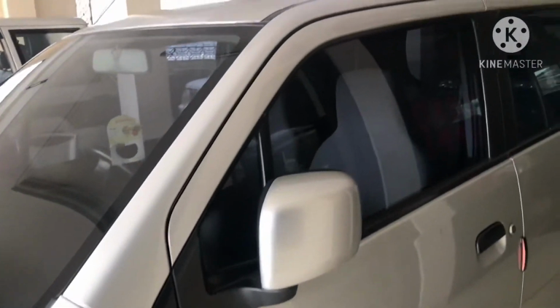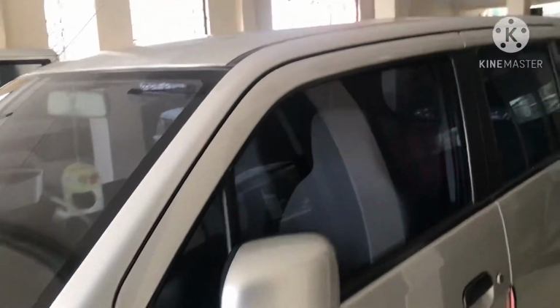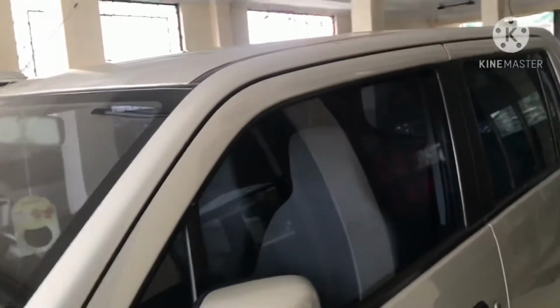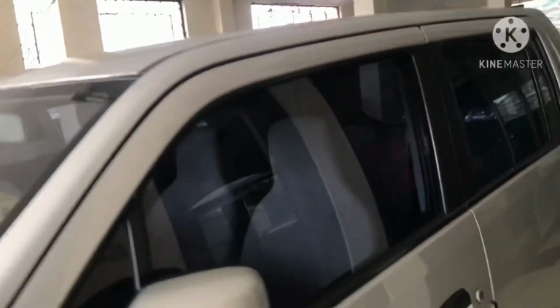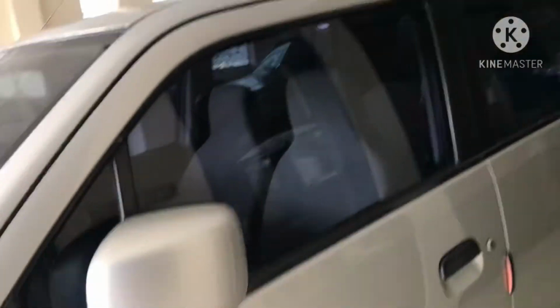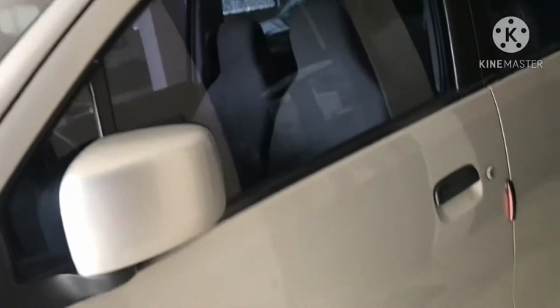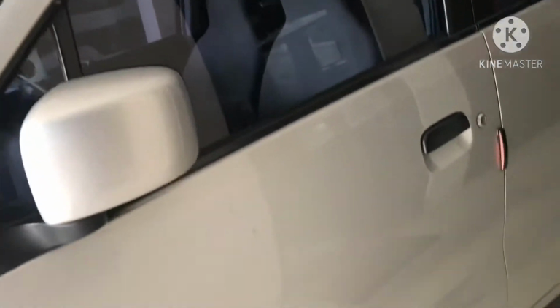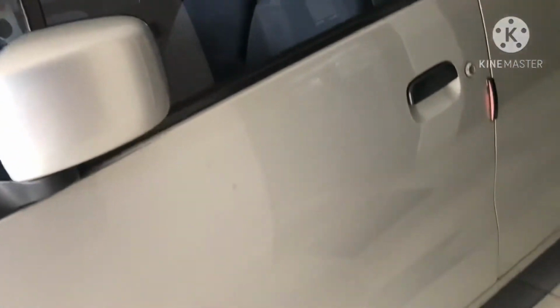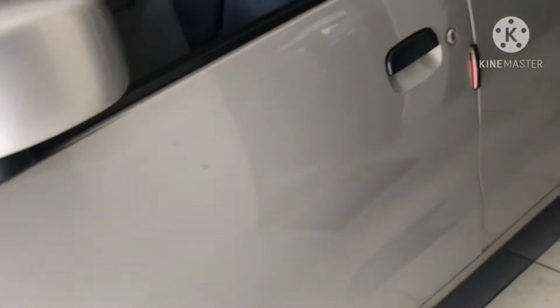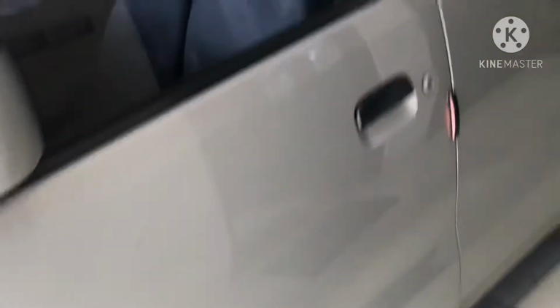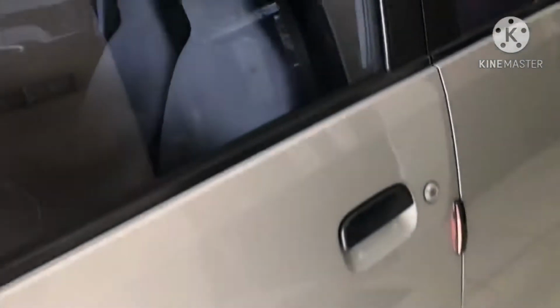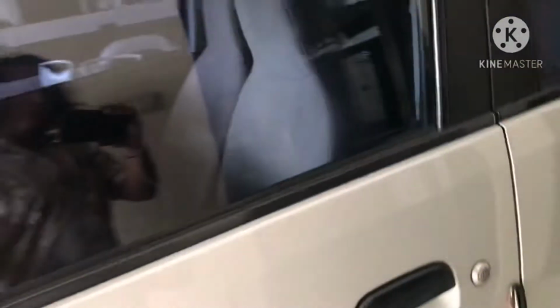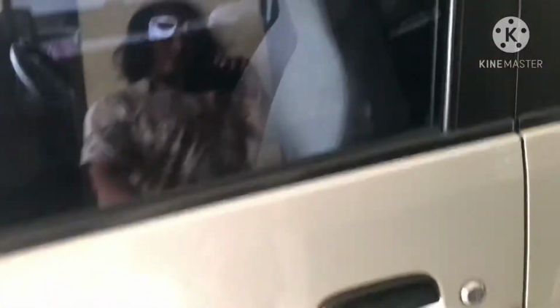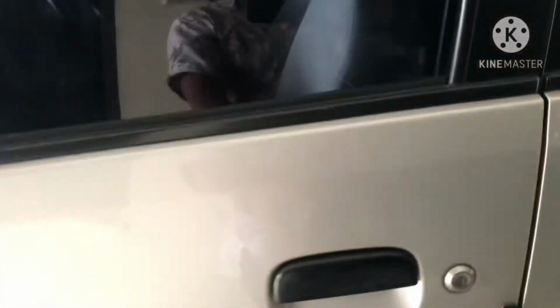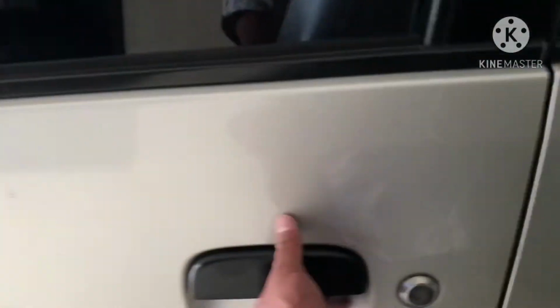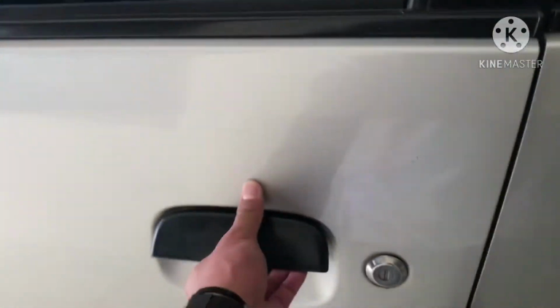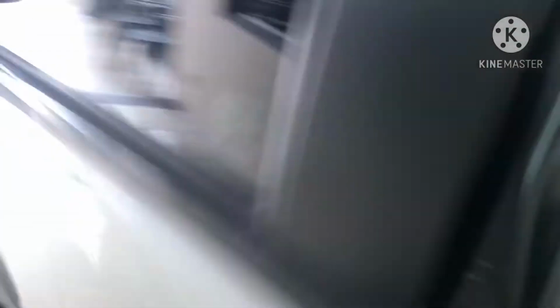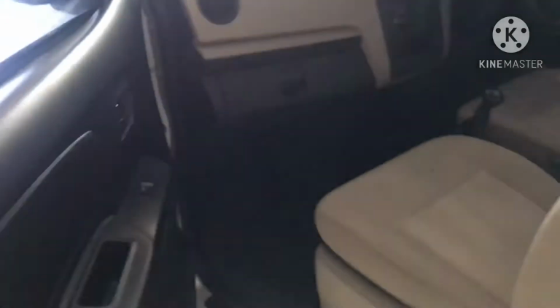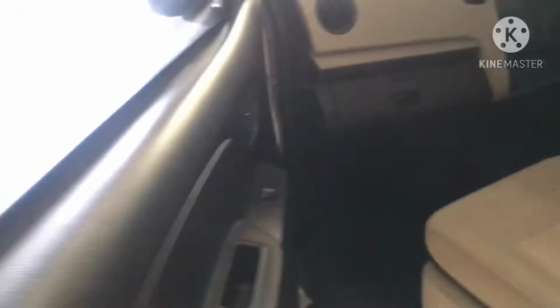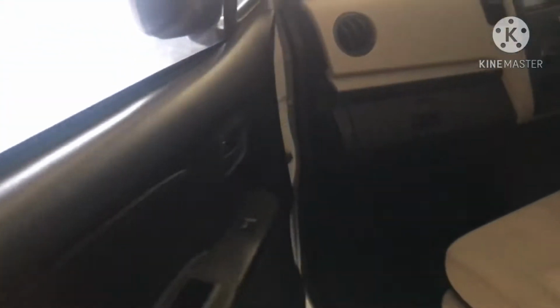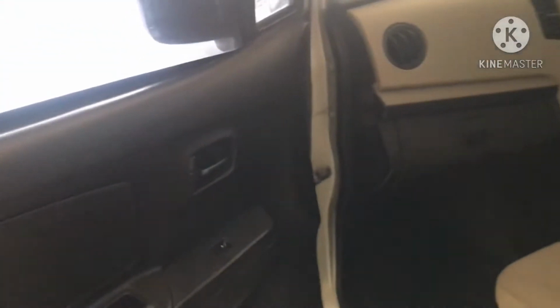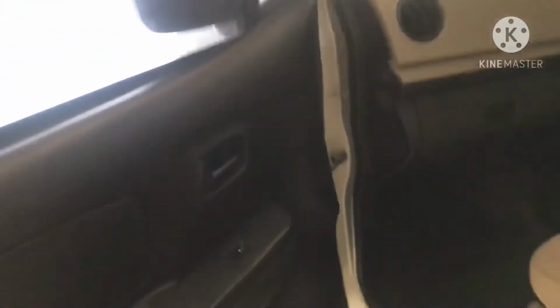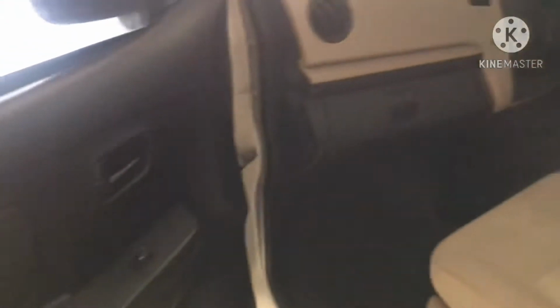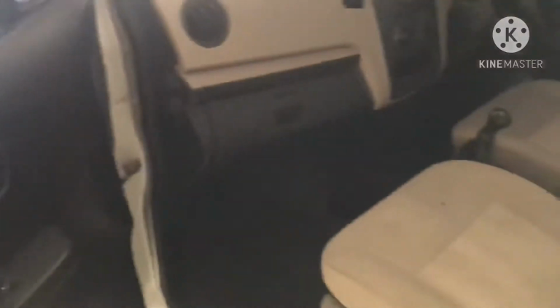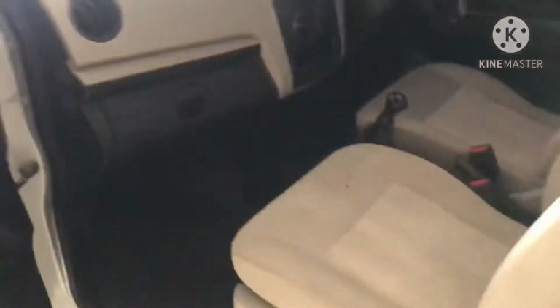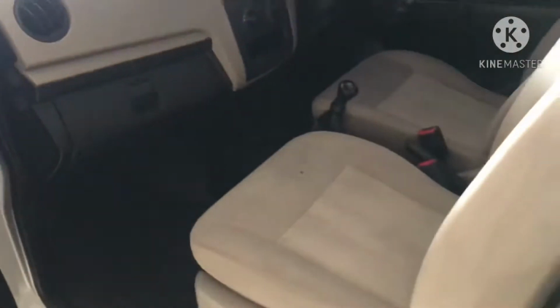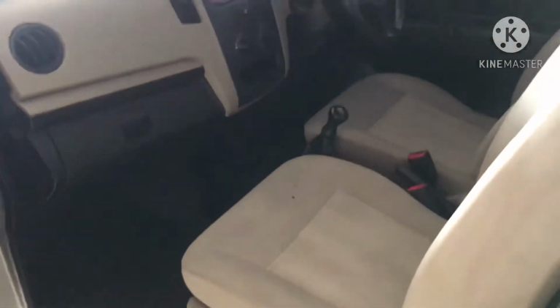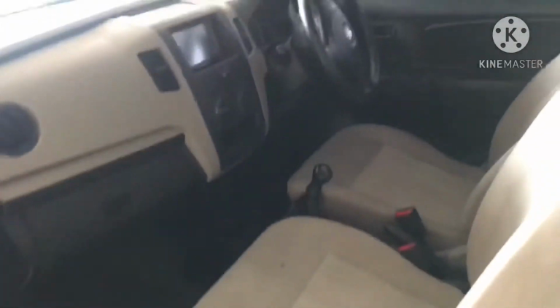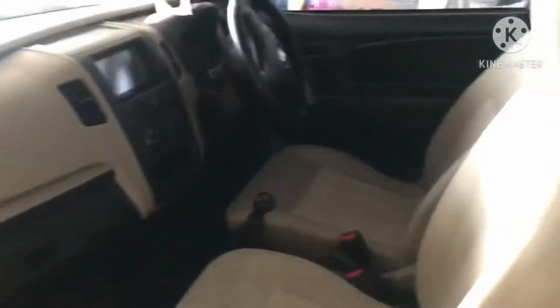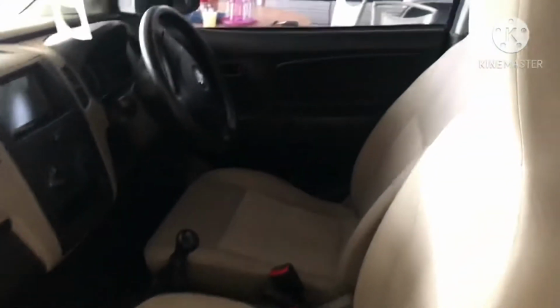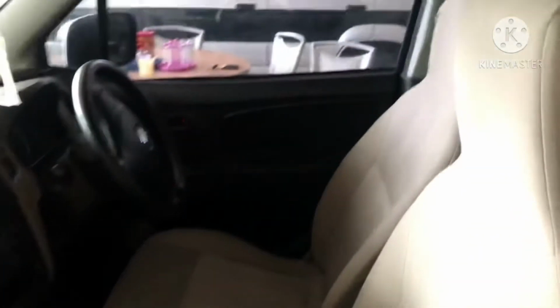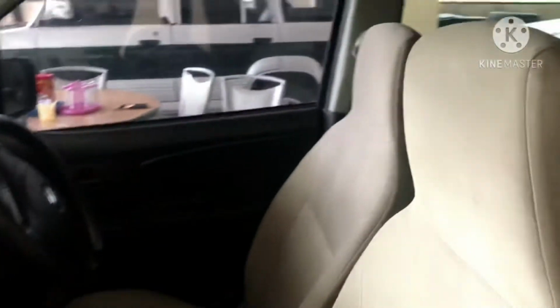Lihat tampilan luarnya, bodinya masih mulus. Untuk bagian dalamnya sendiri ini masih full original.